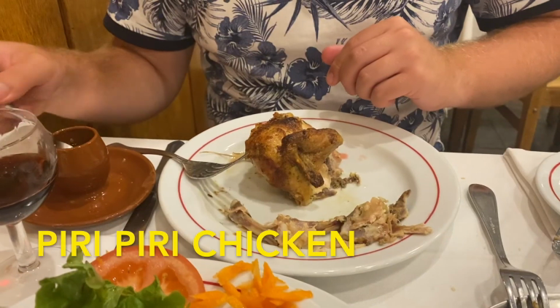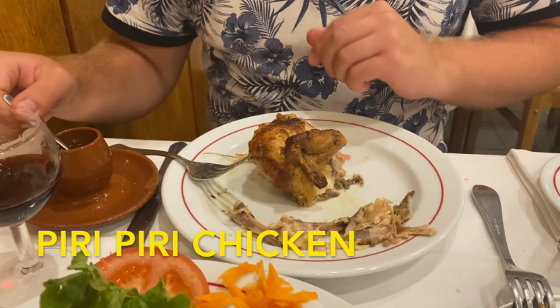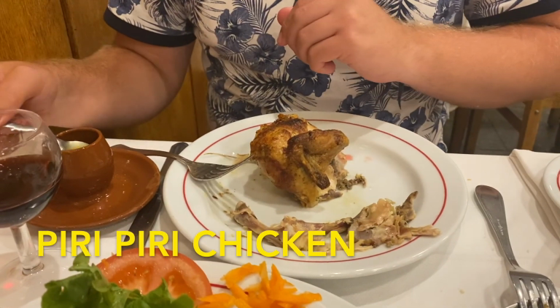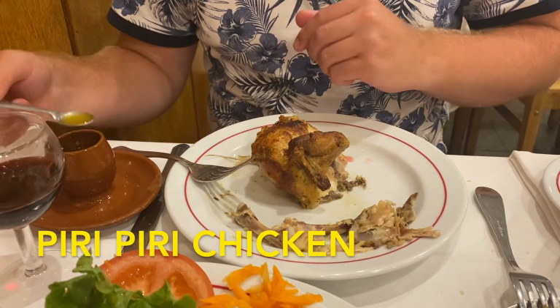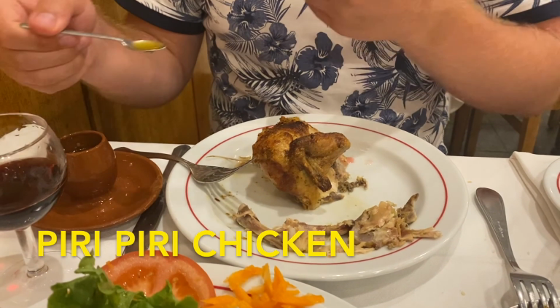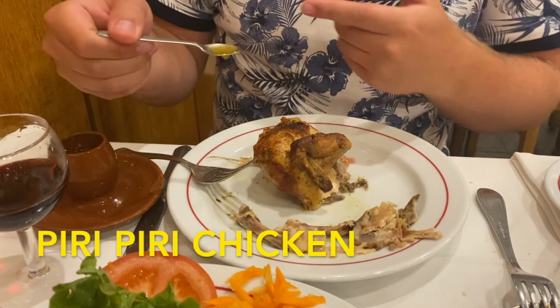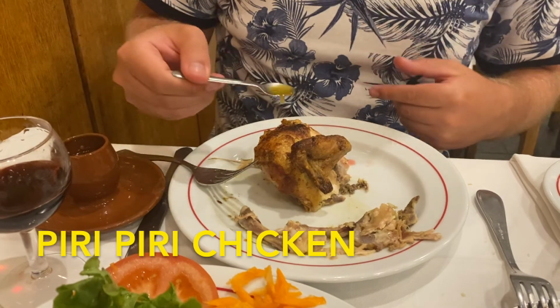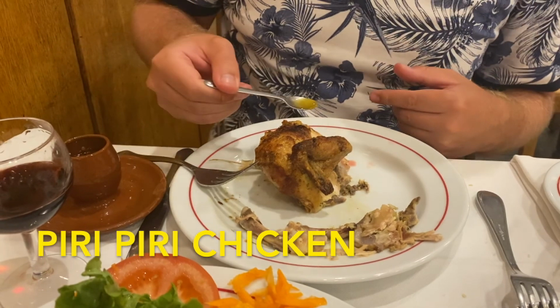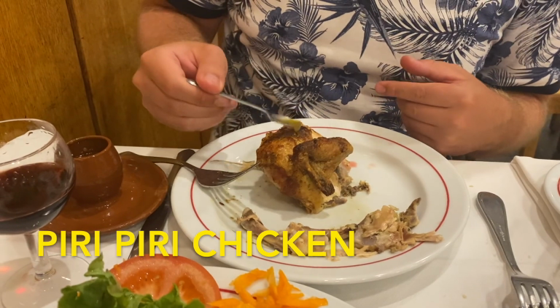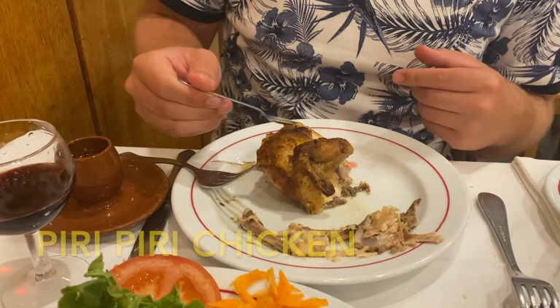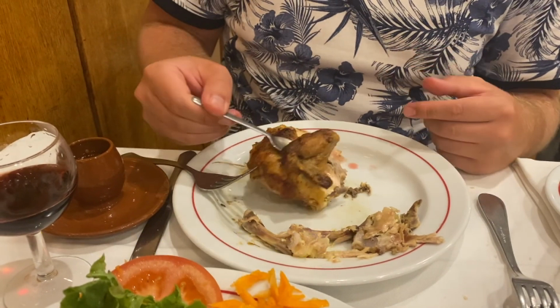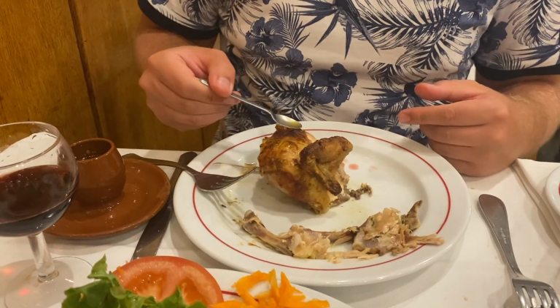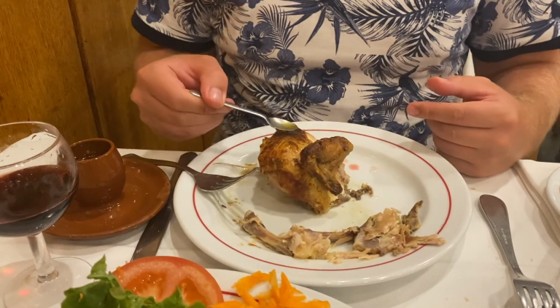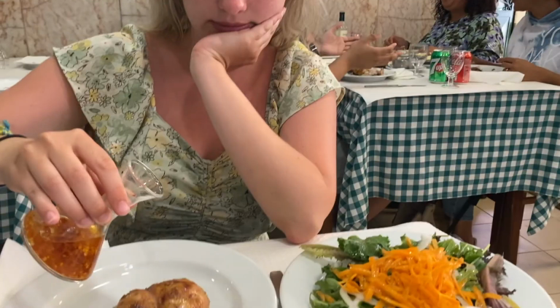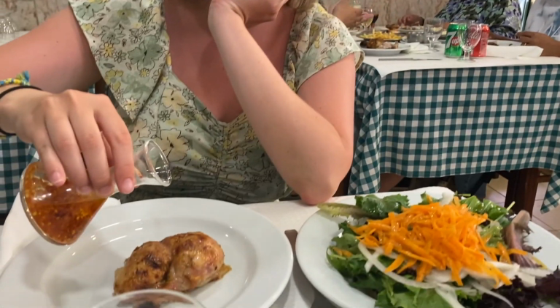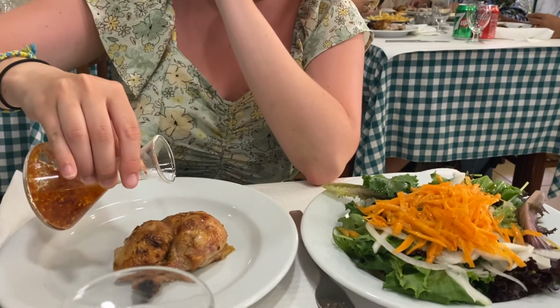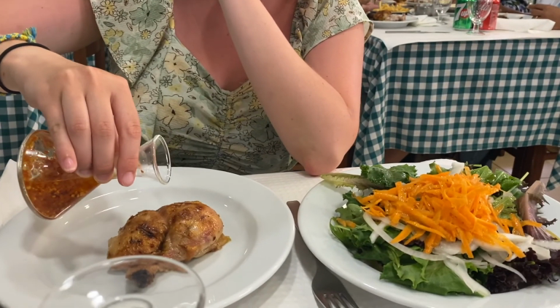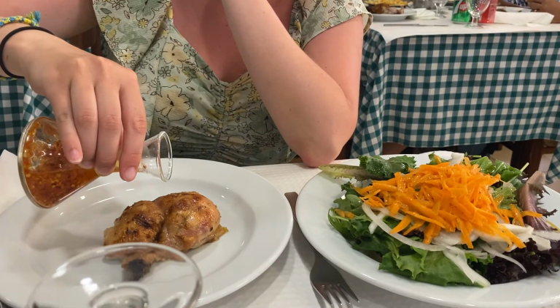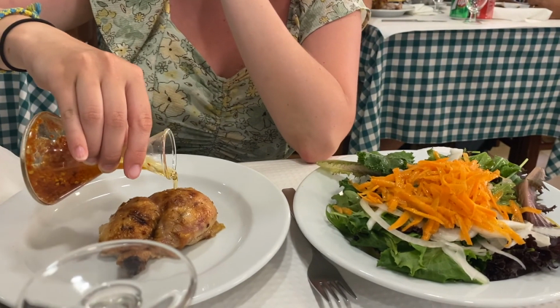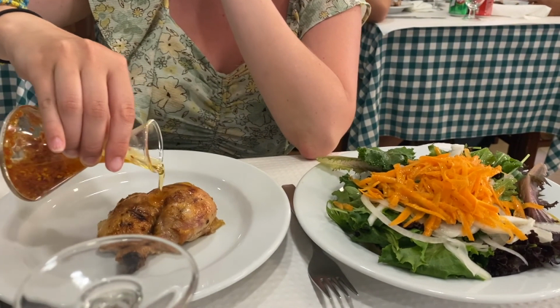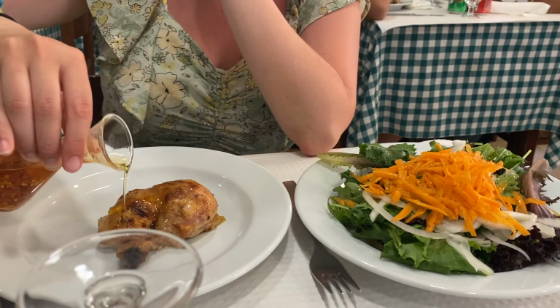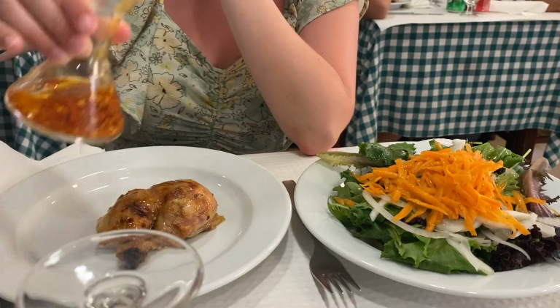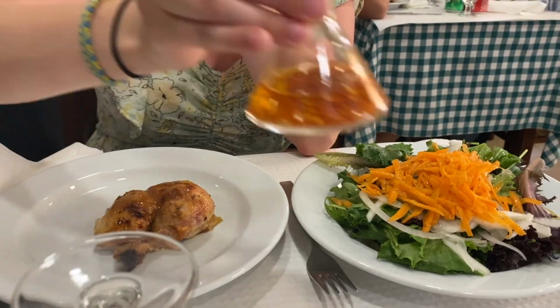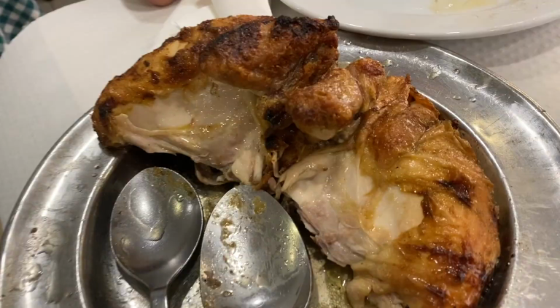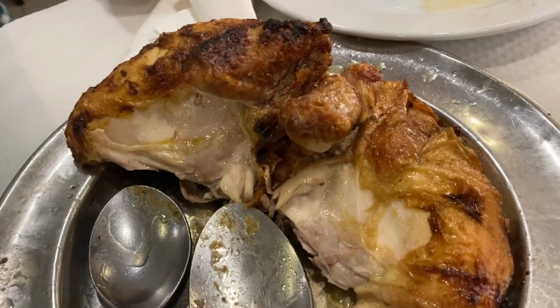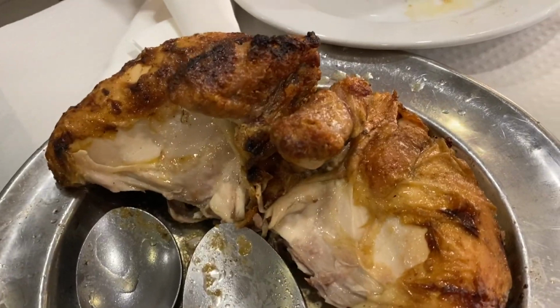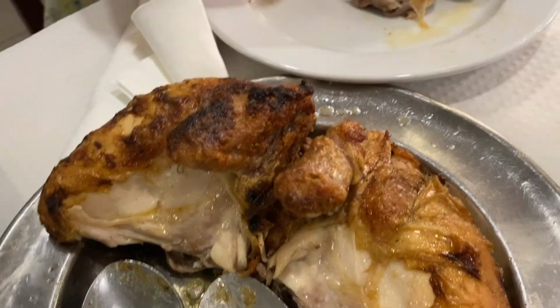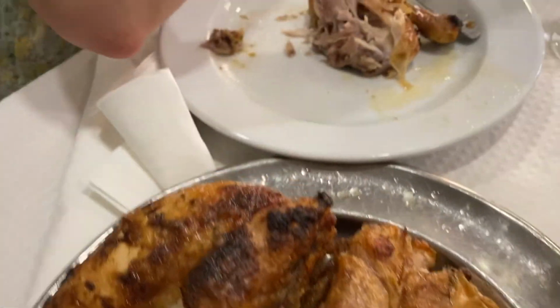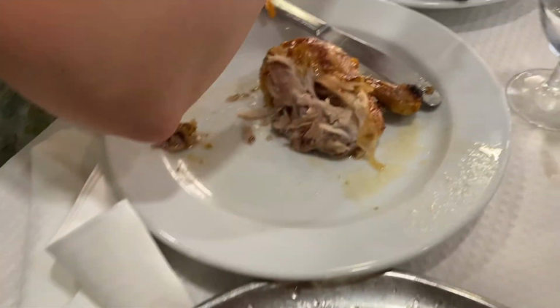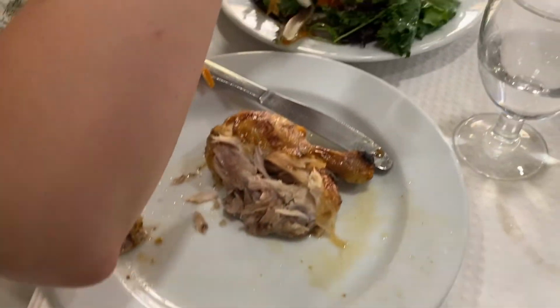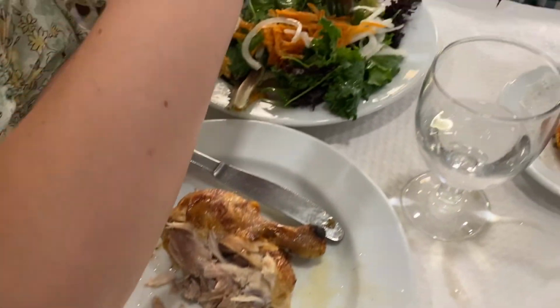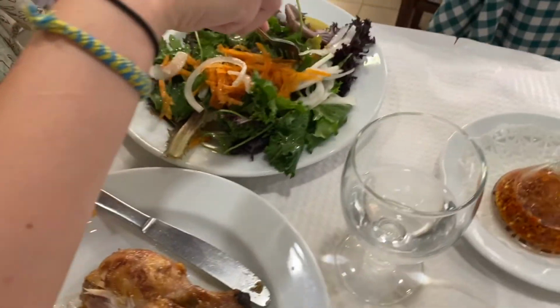Piri Piri Chicken is one of the best Portuguese meals you can have, and Lisbon has so many great spots for it. You get a chicken with some Piri Piri sauce, and you put it all over your chicken and enjoy the amazing taste.